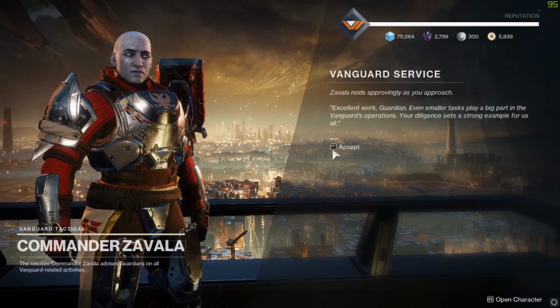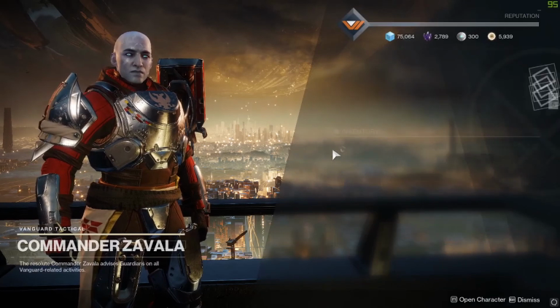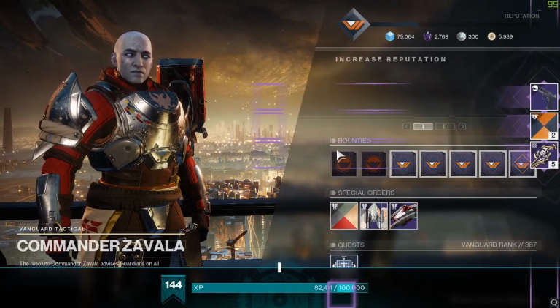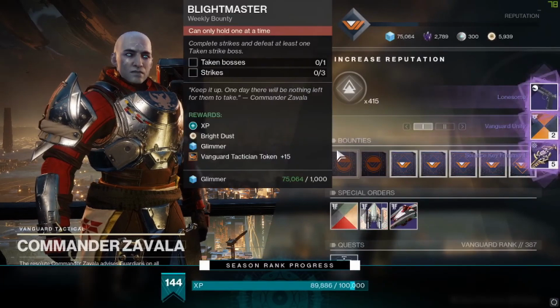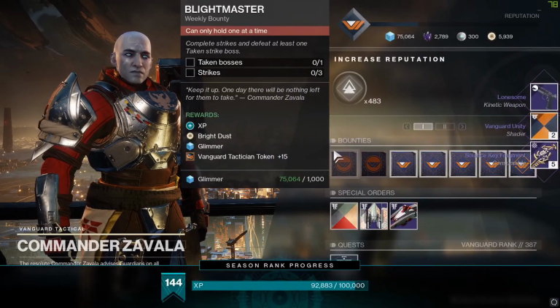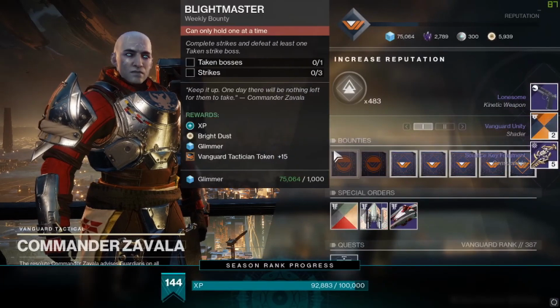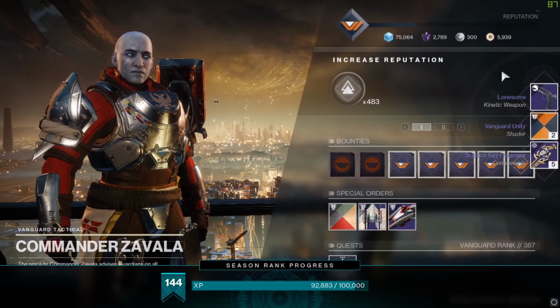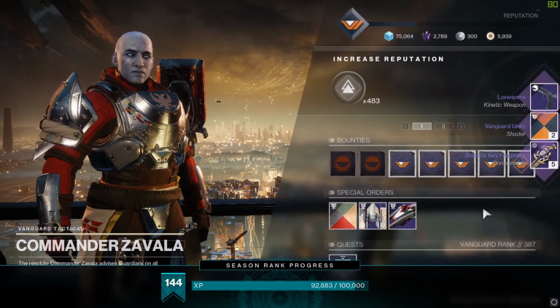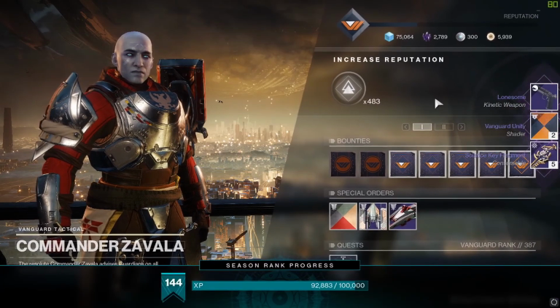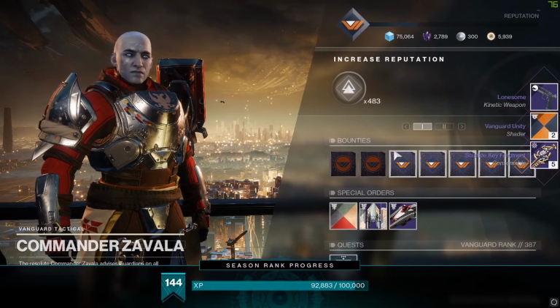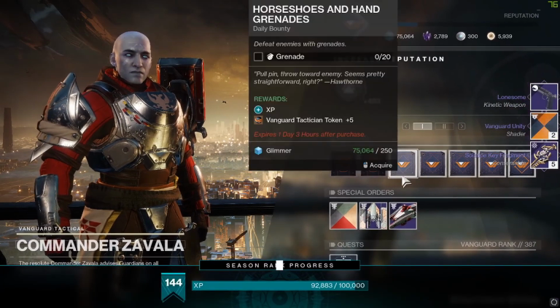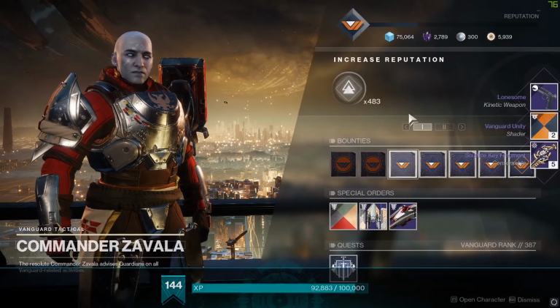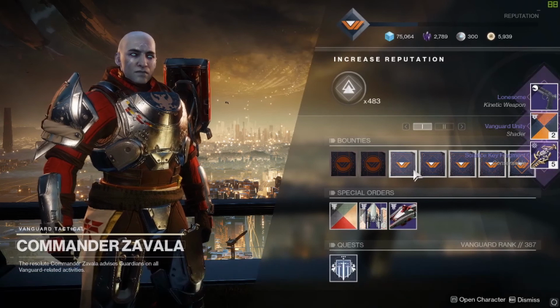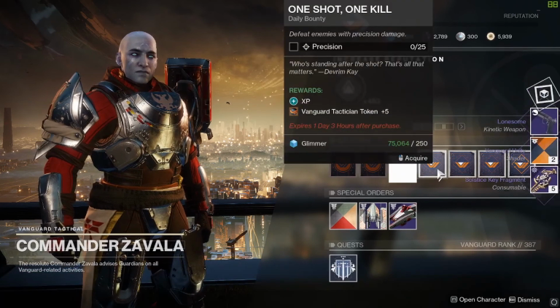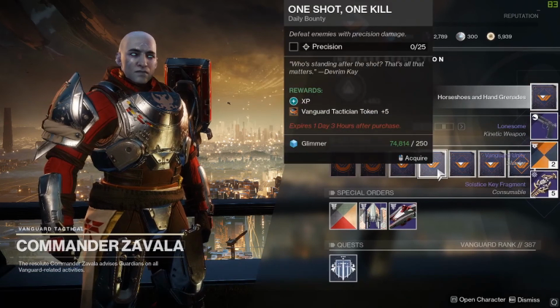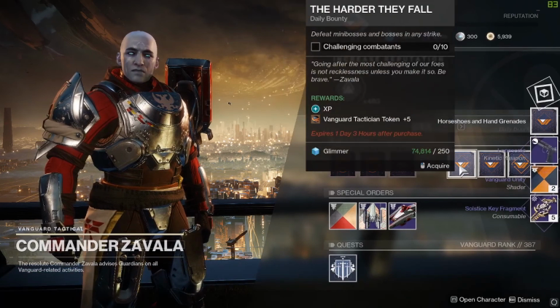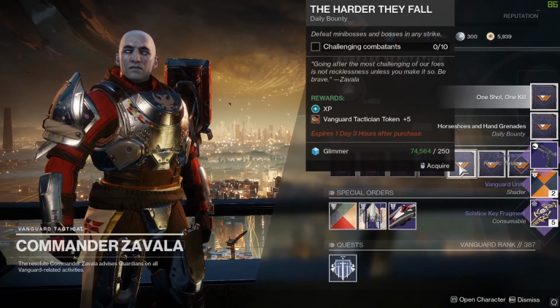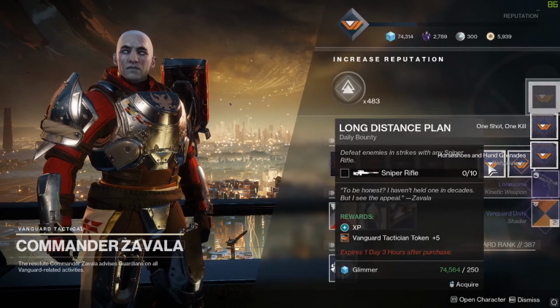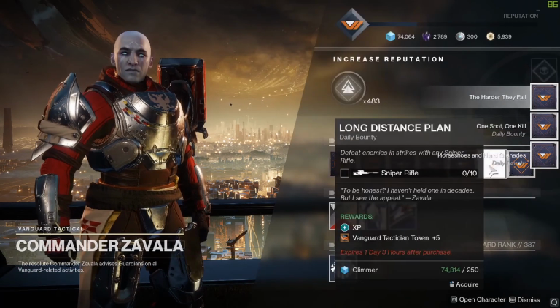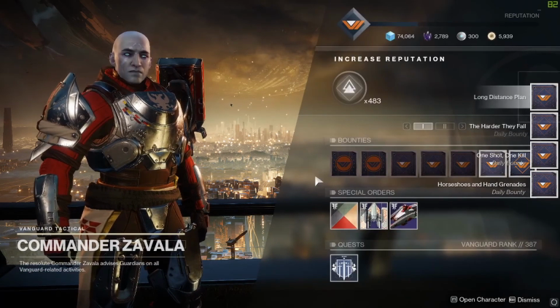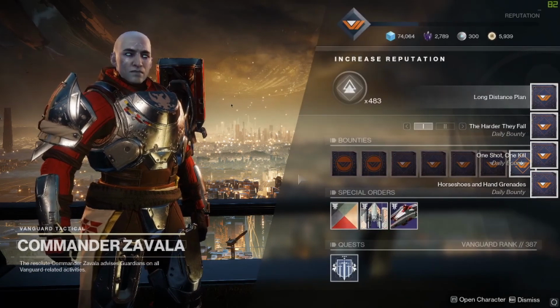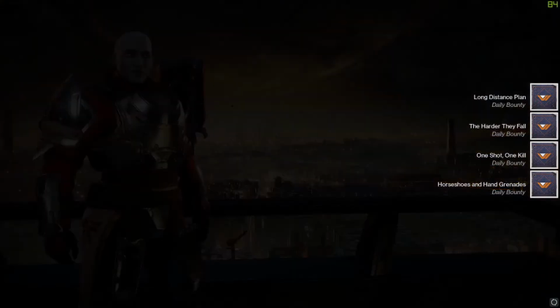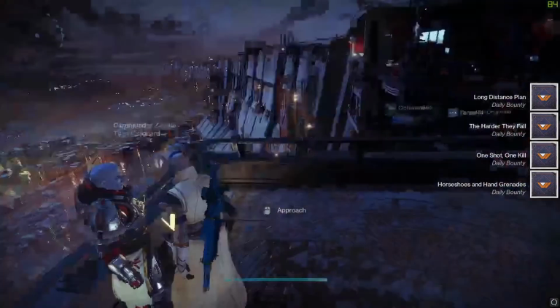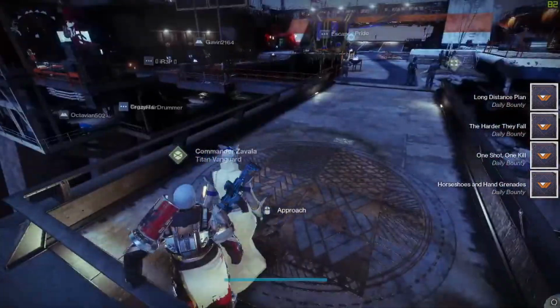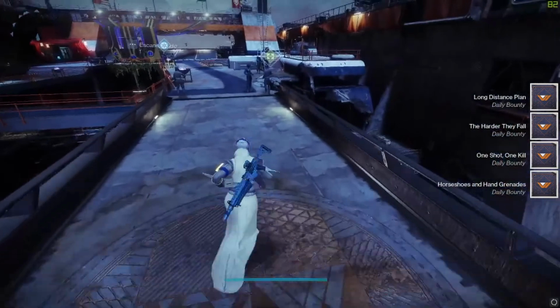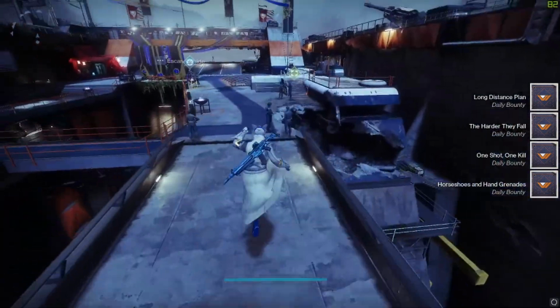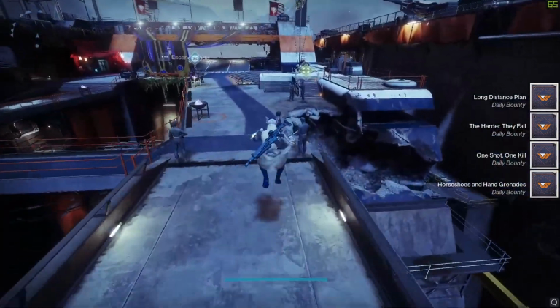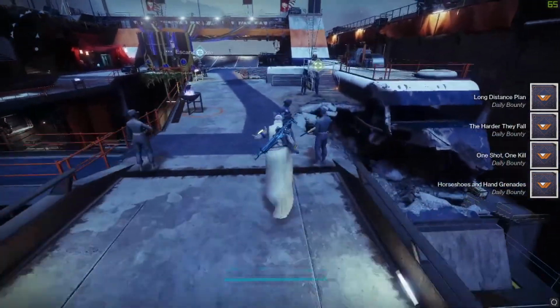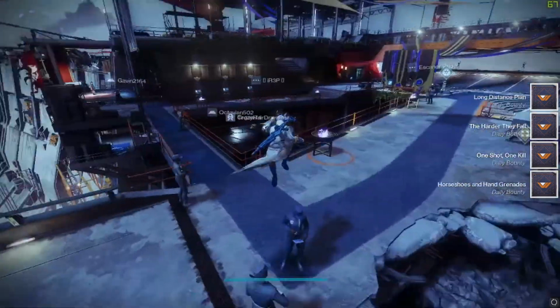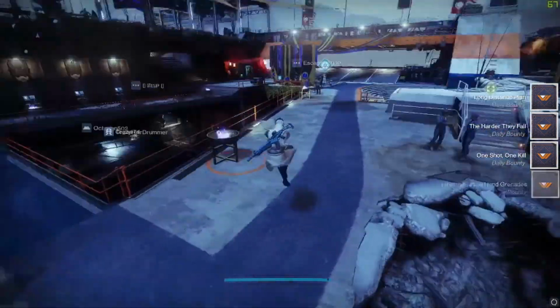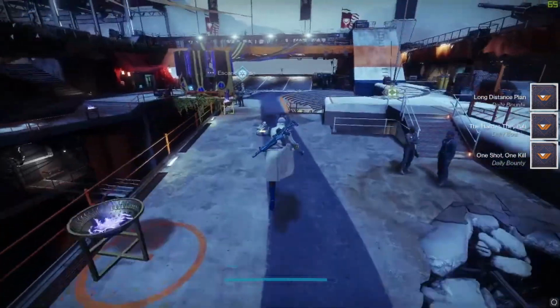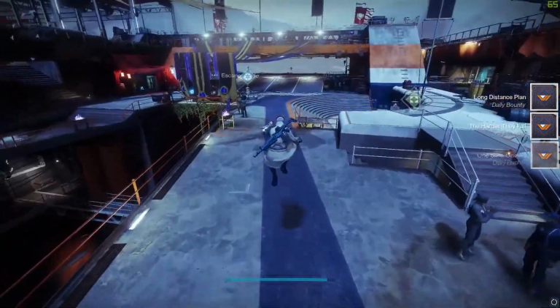Key fragments drop from every activity you complete during solstice, including leveling up with Zavala. You don't get packages from doing Zavala bounties, but I'm picking them up anyway because bounties are my favorite thing to do in this game.